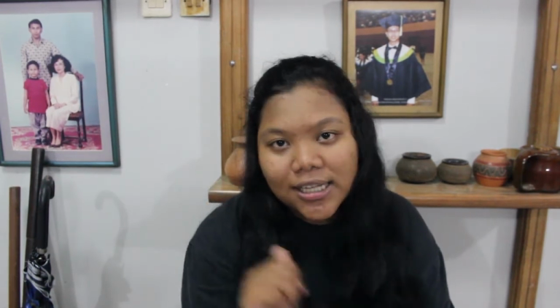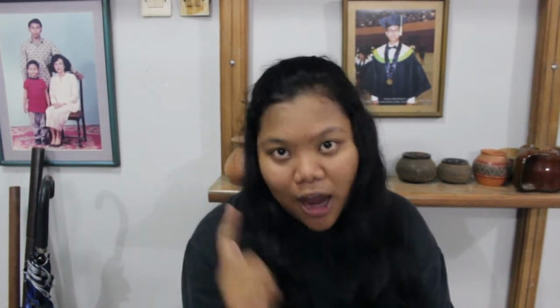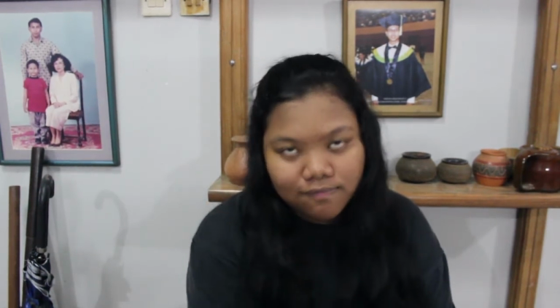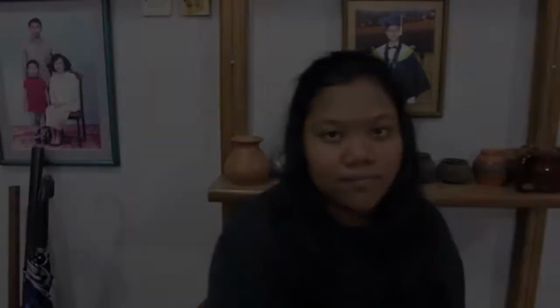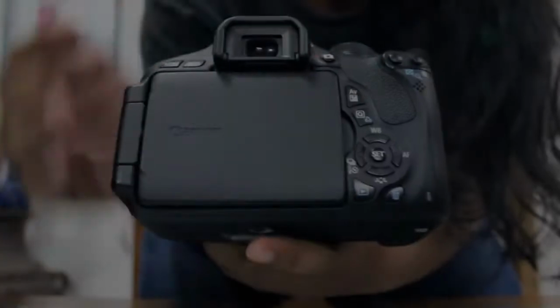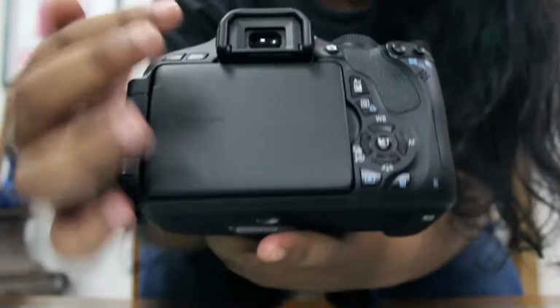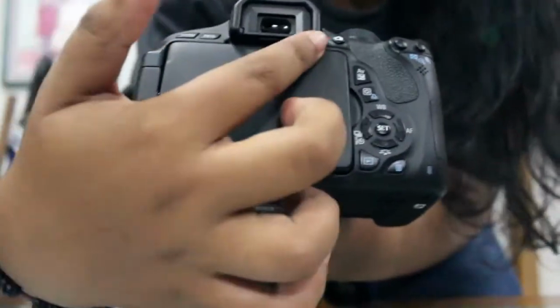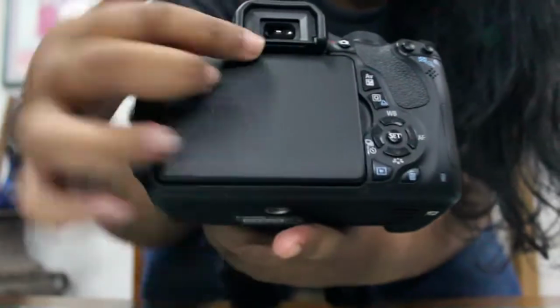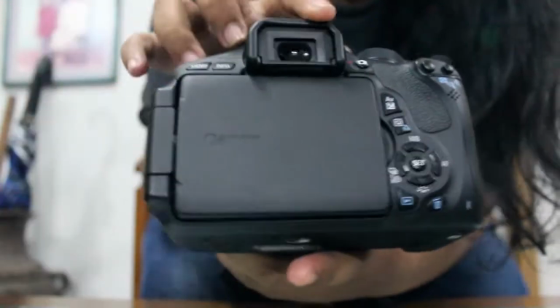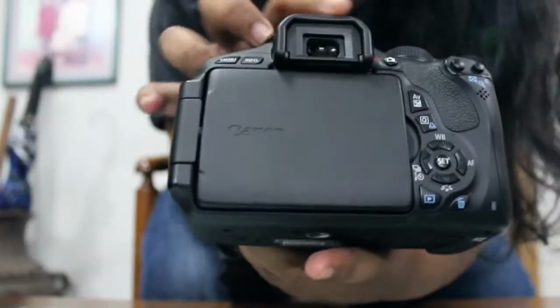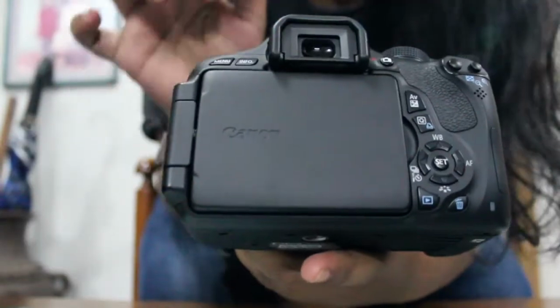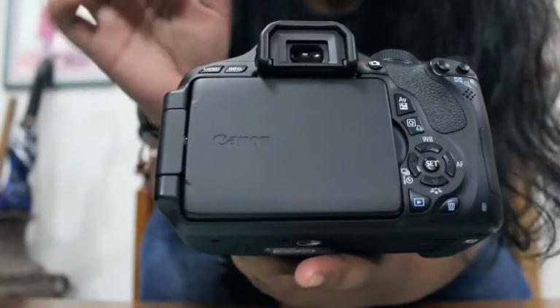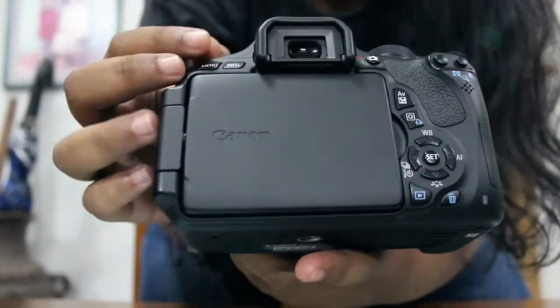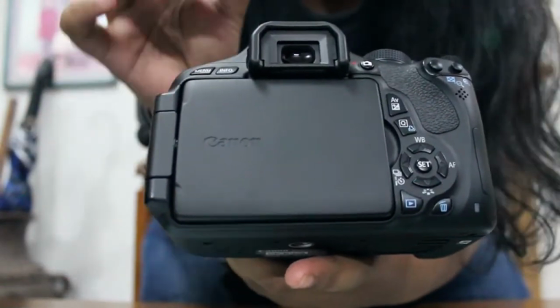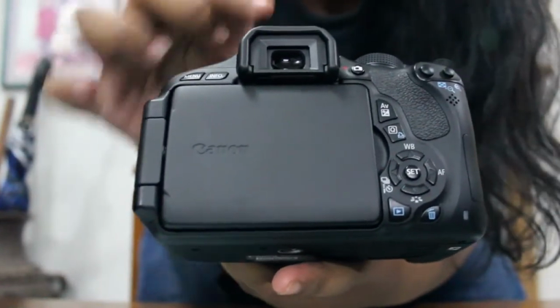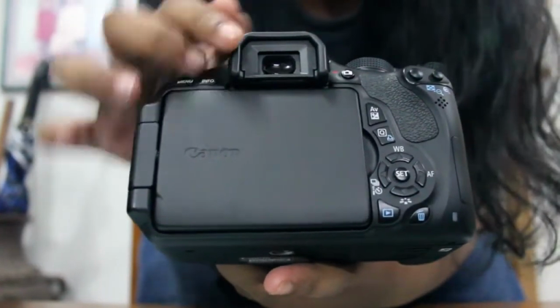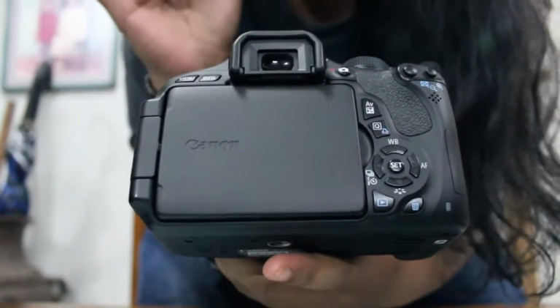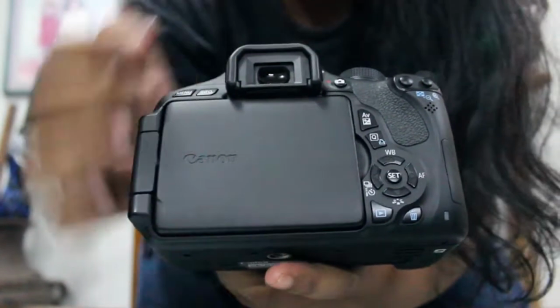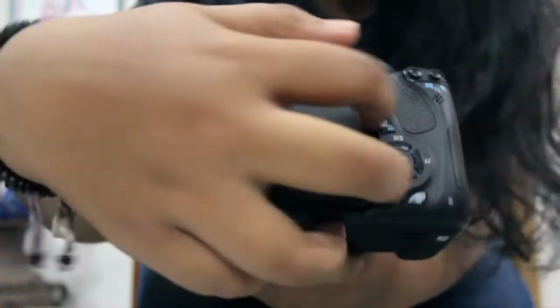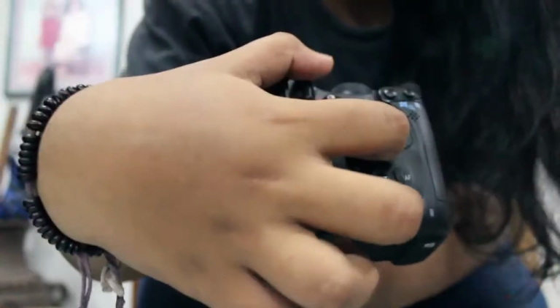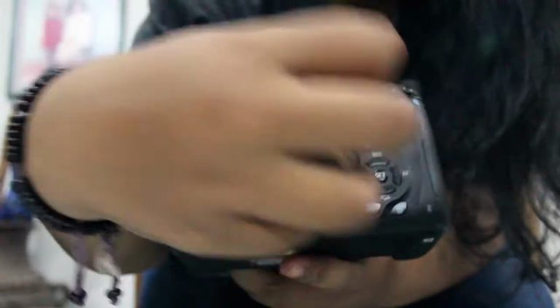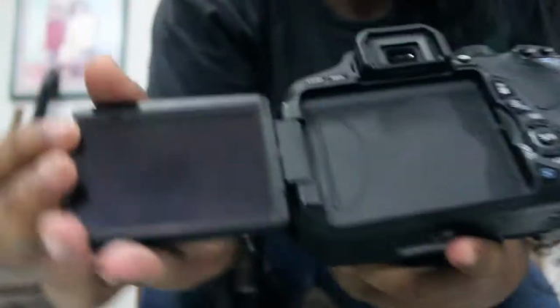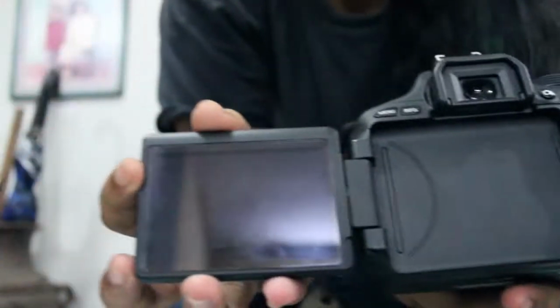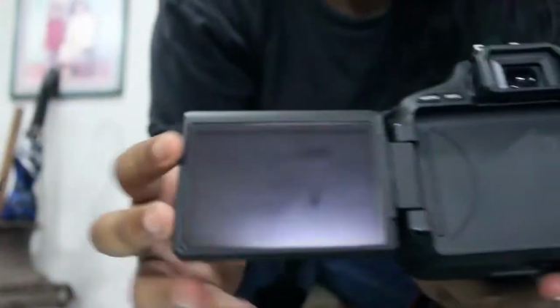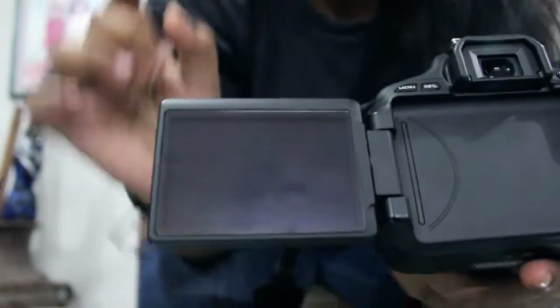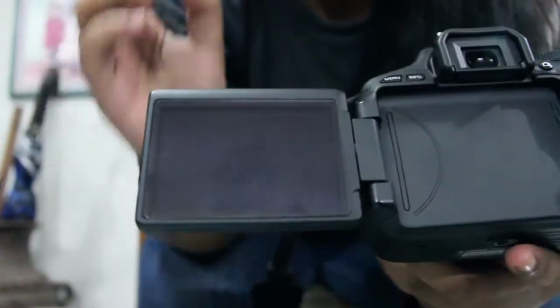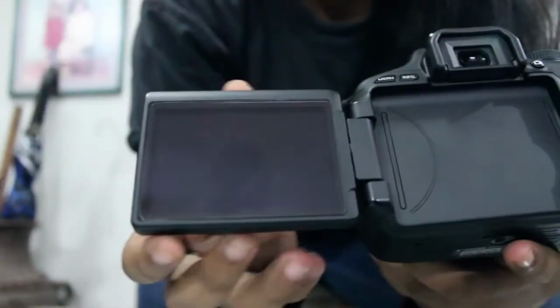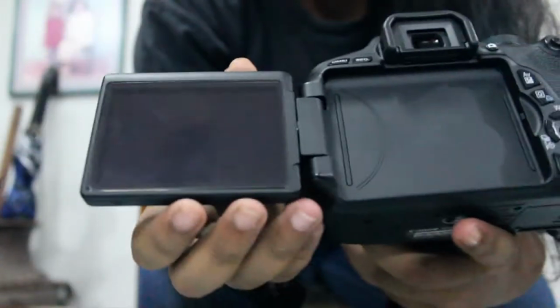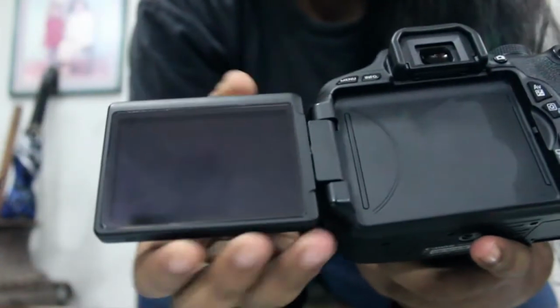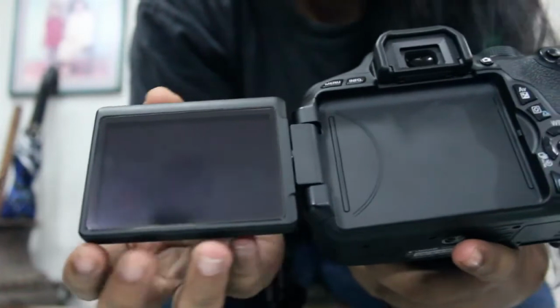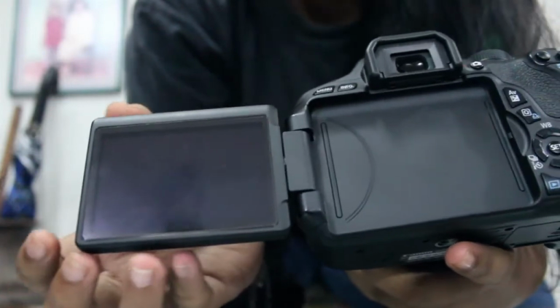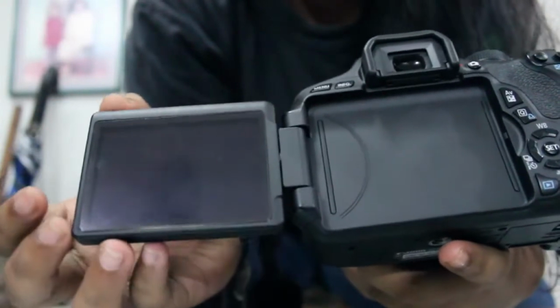Let's check out. This is the viewfinder — its function is to see the object to be photographed. And this is the monitor. Its functions are to see our shots, see information, and settings.